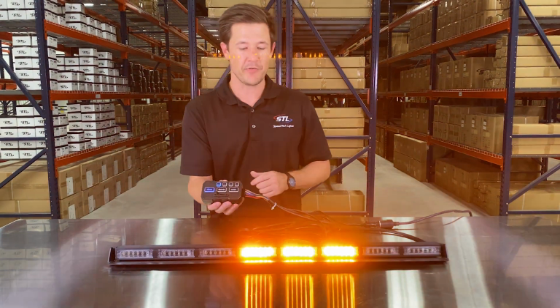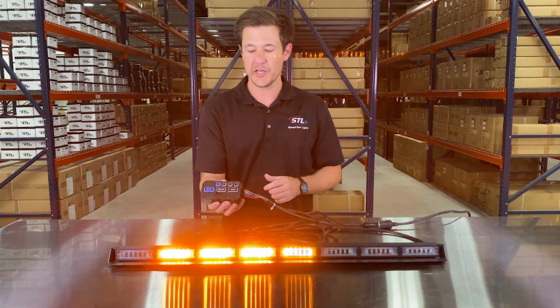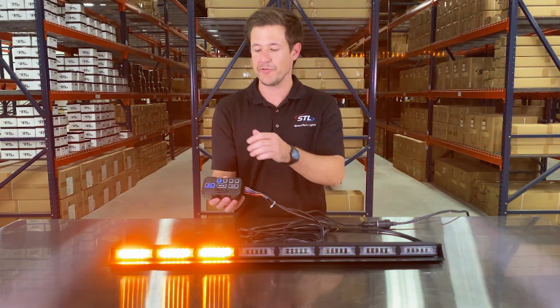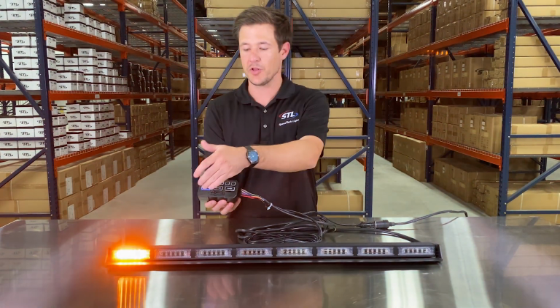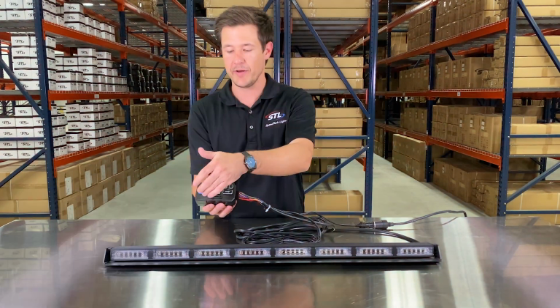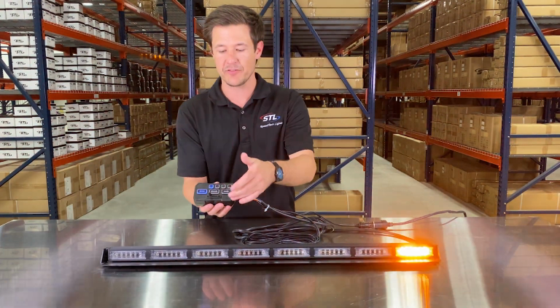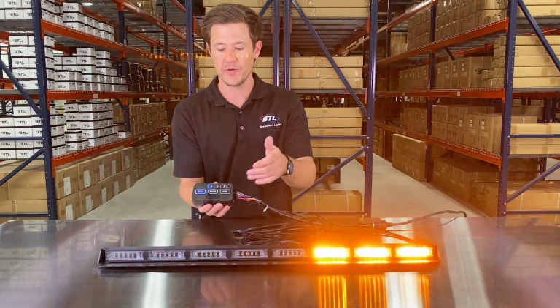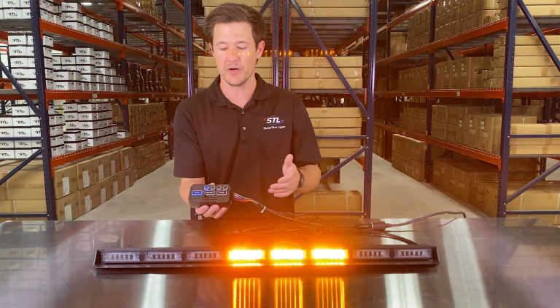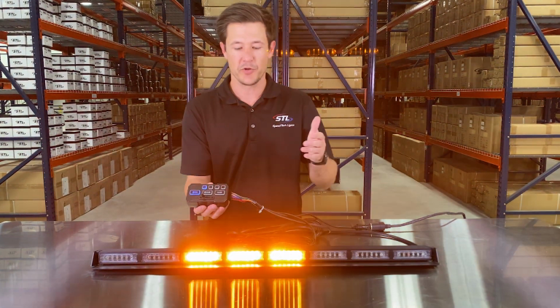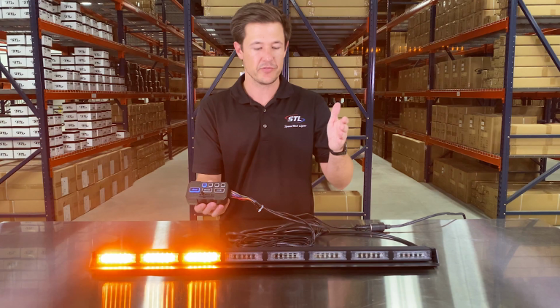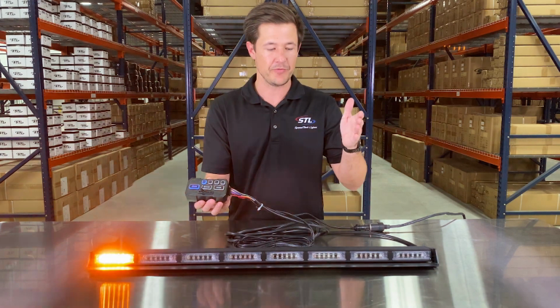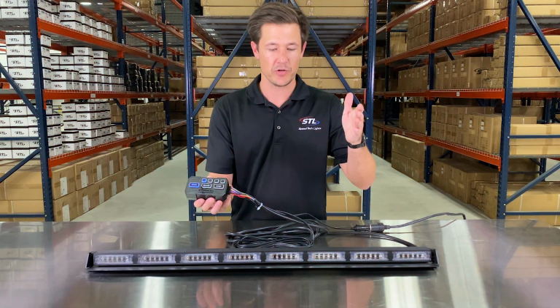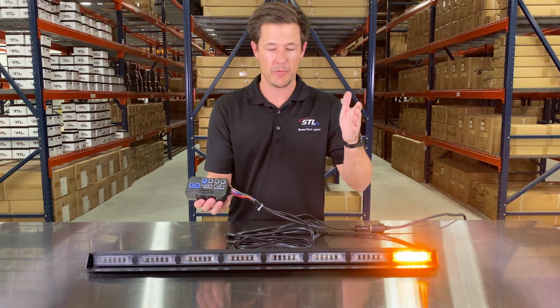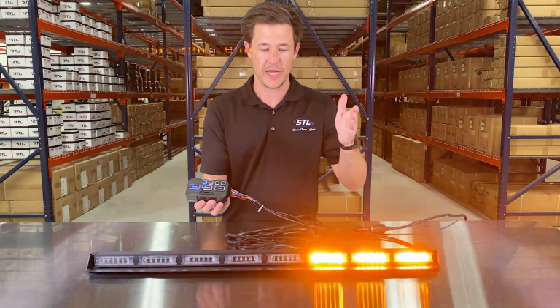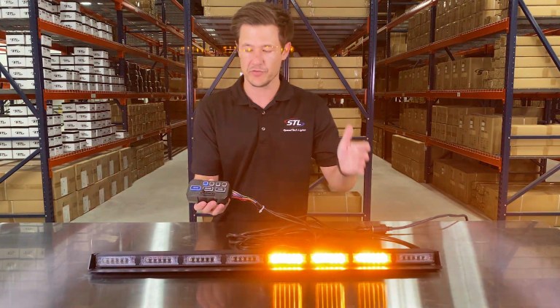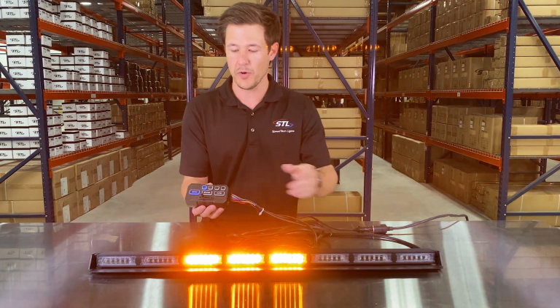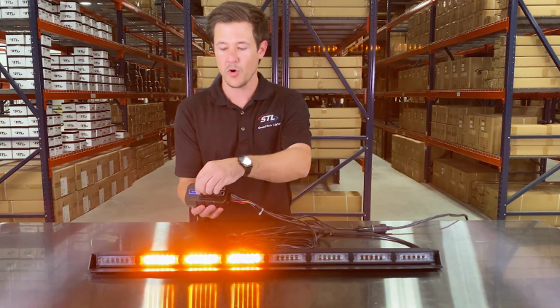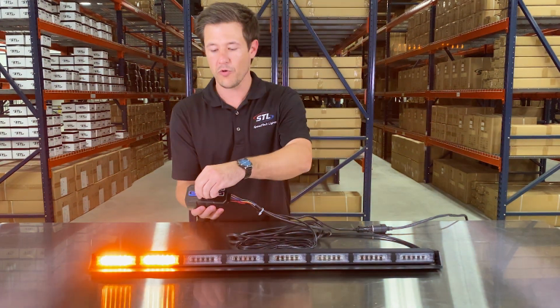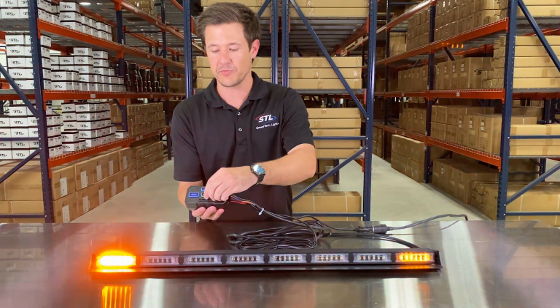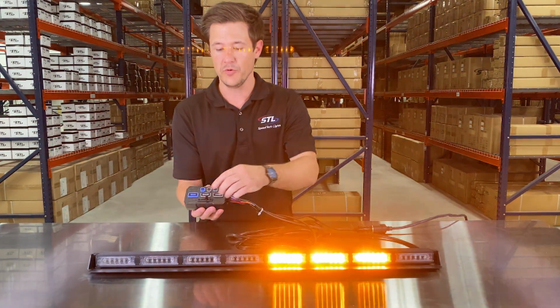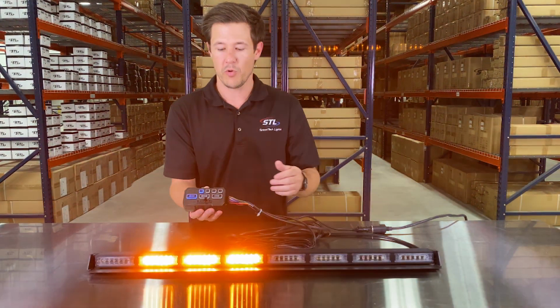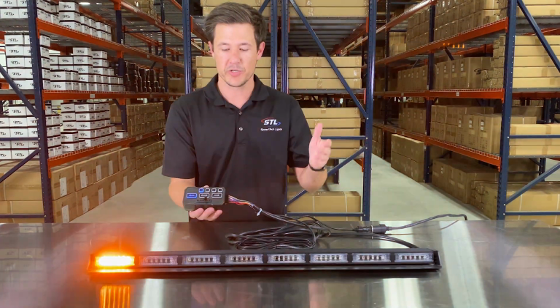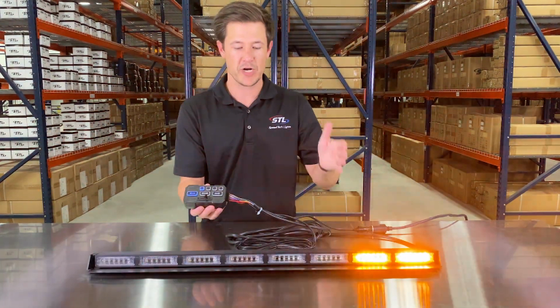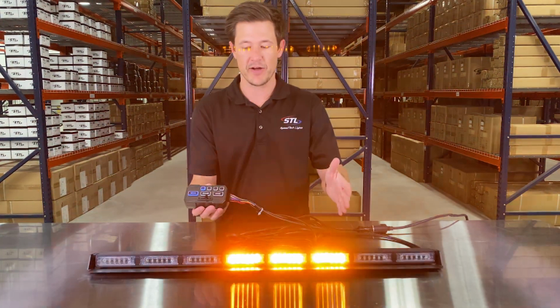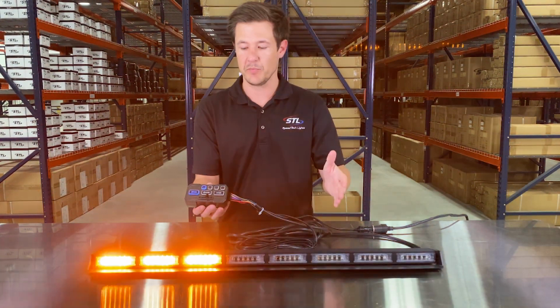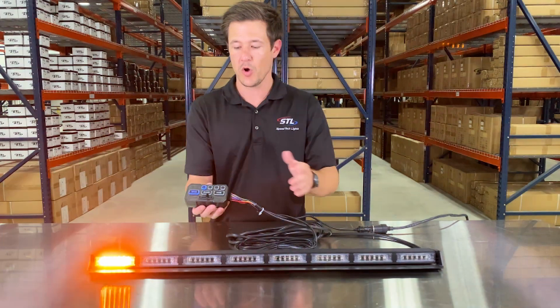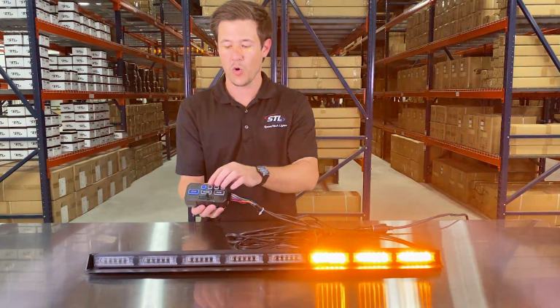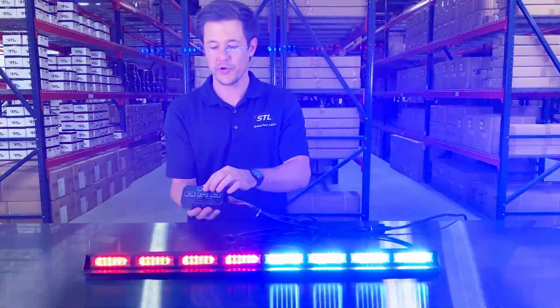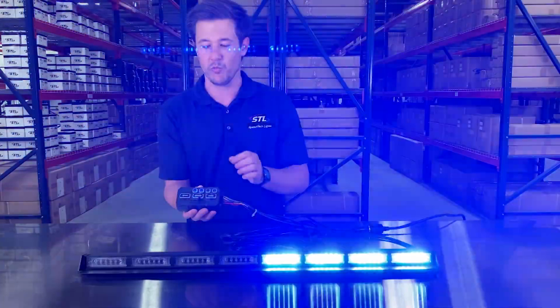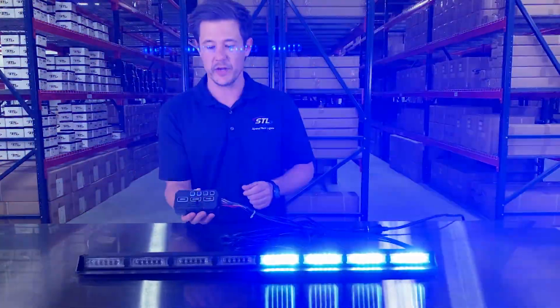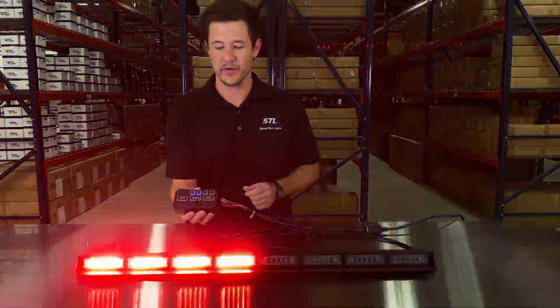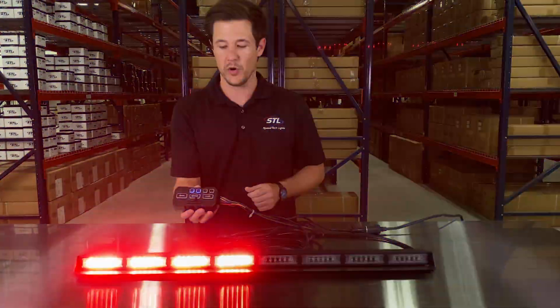Finally, you have your slow and fast mode so you can decide if you want your light bar to flash in slow mode or fast mode while you're in your traffic advising mode or while you're in warning mode as well.